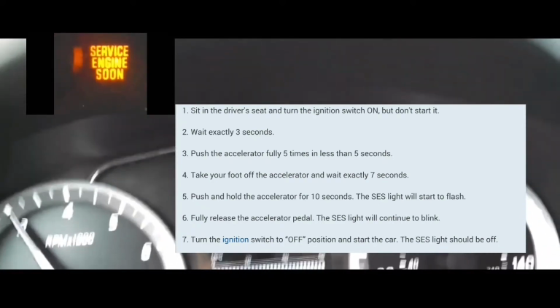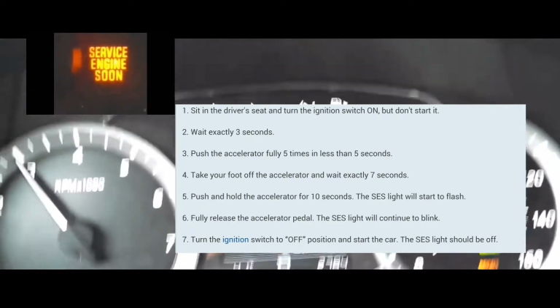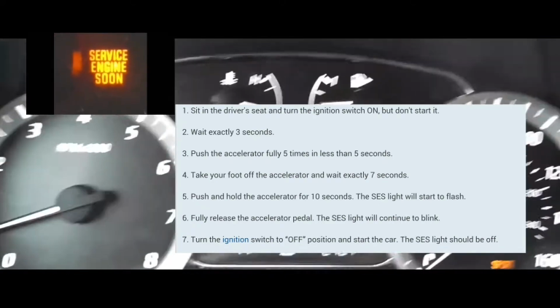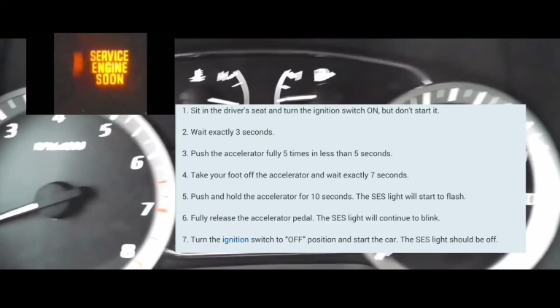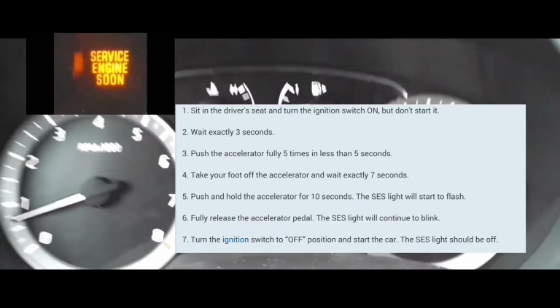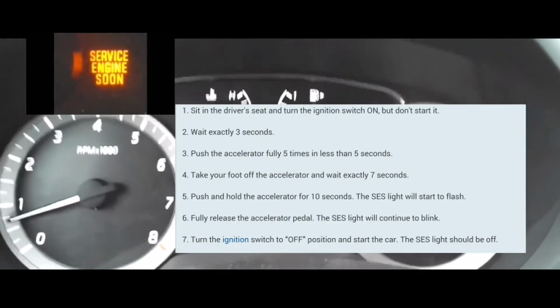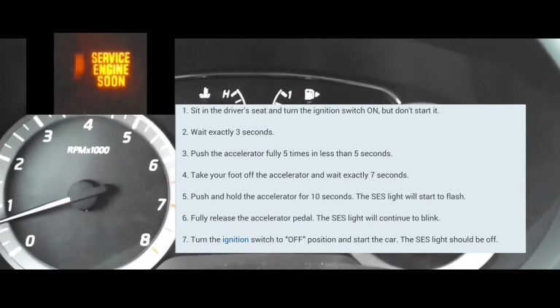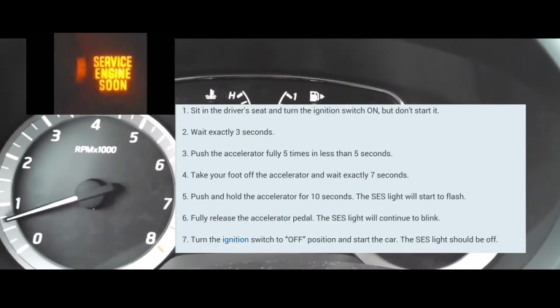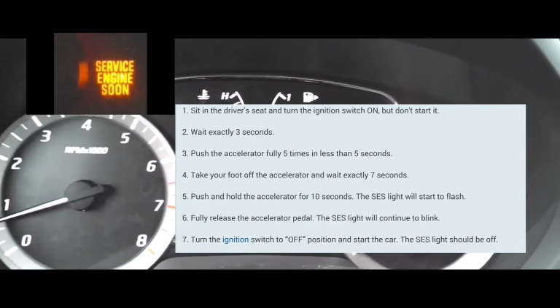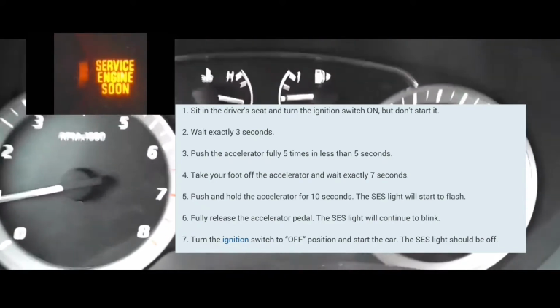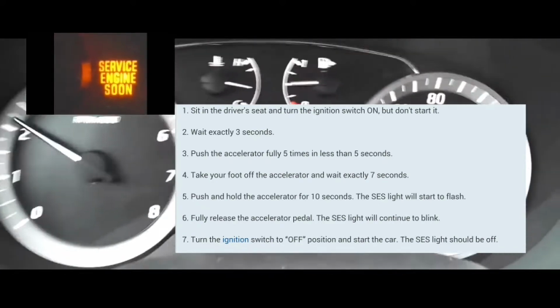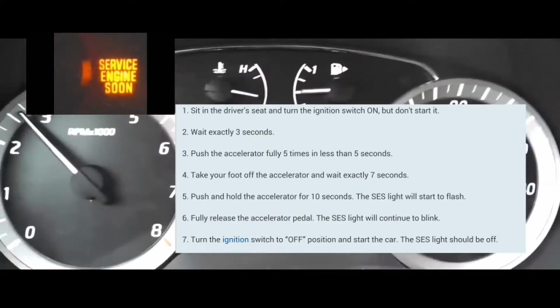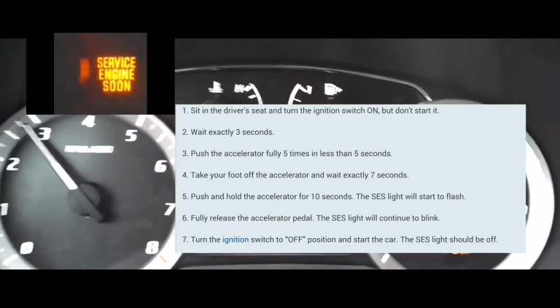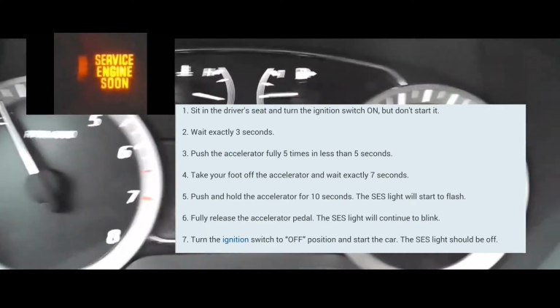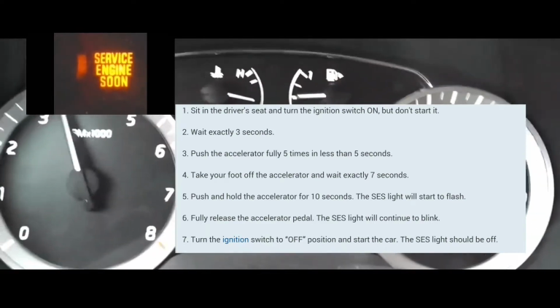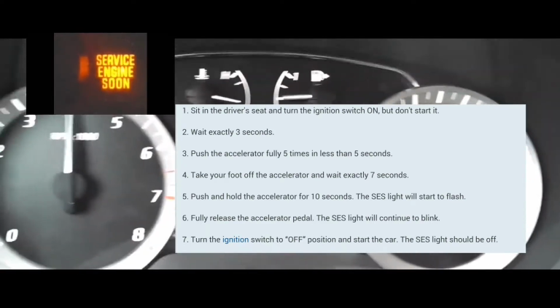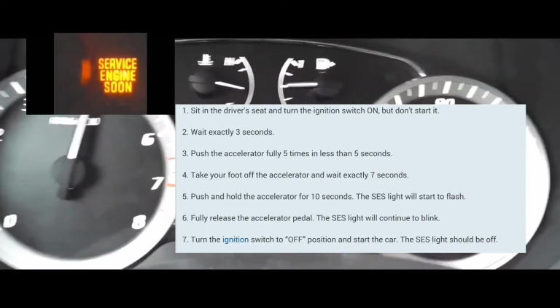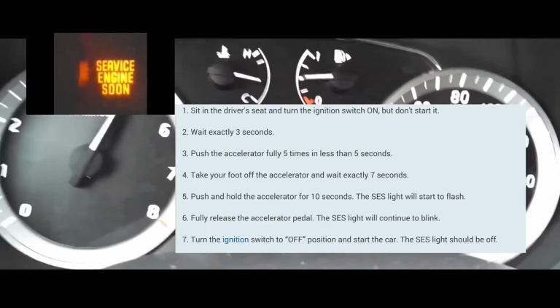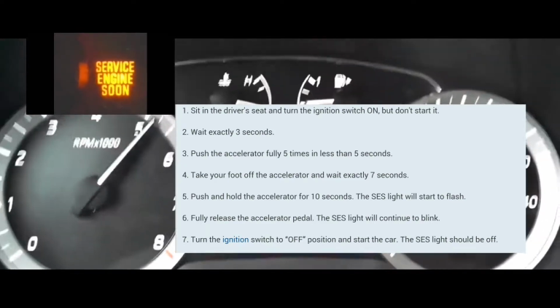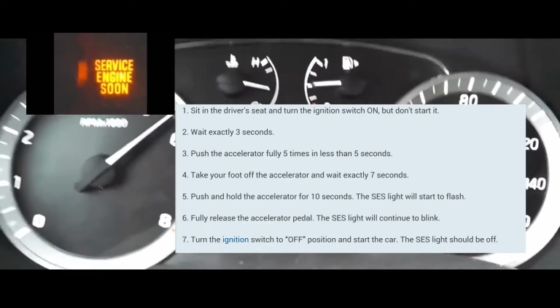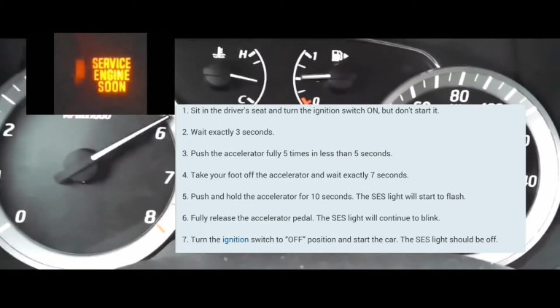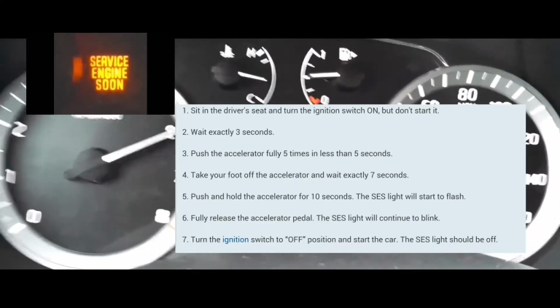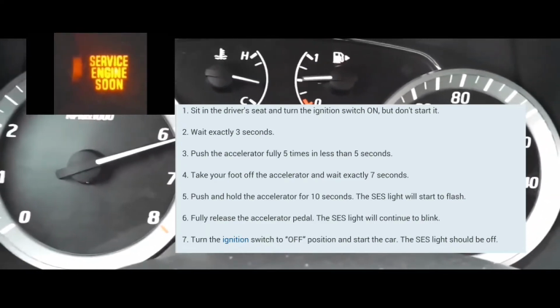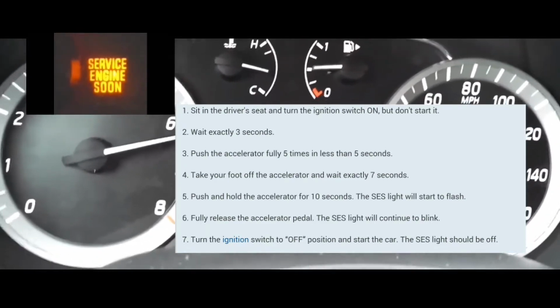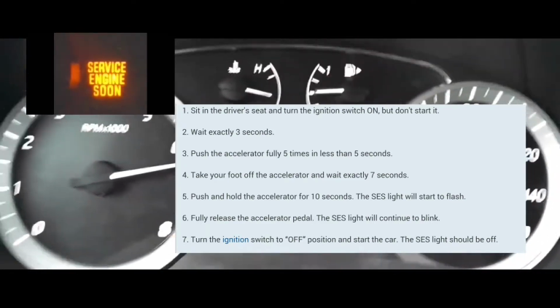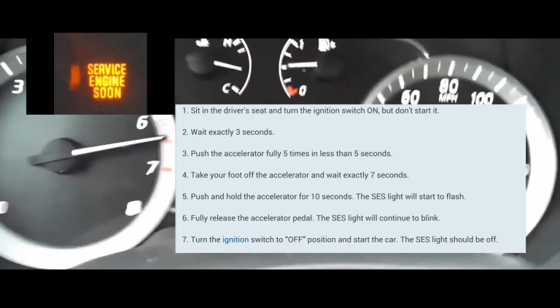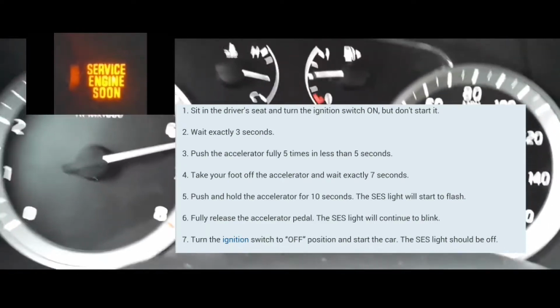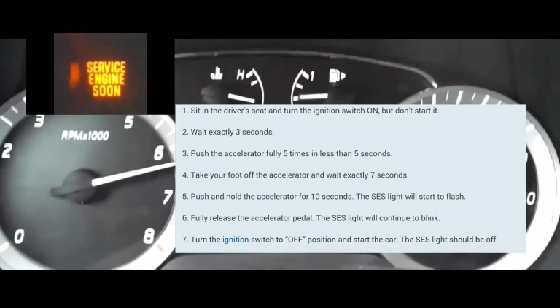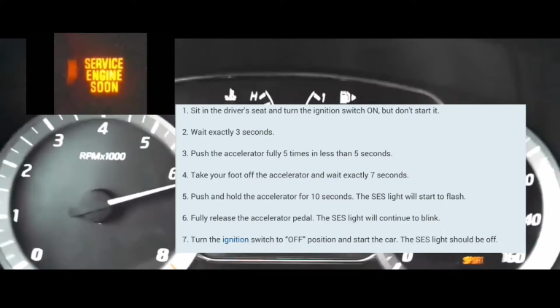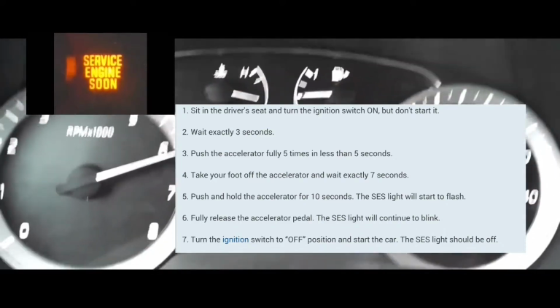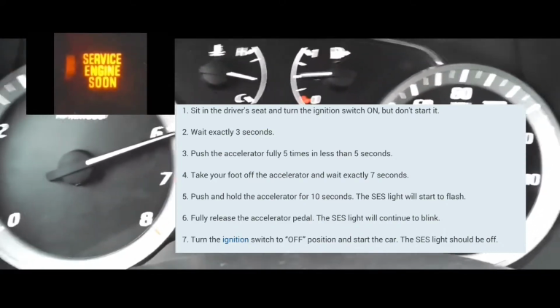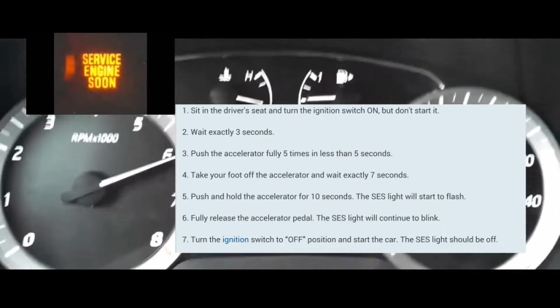After that, you're going to push the accelerator five times within five seconds. It really doesn't matter how fast you do it, but you're going to do it within five seconds.